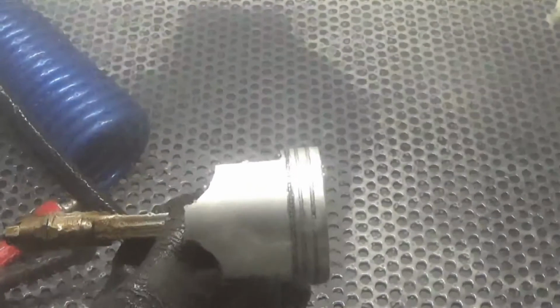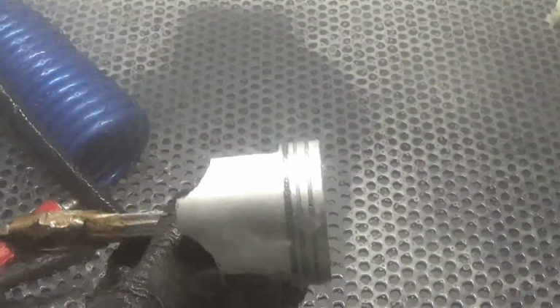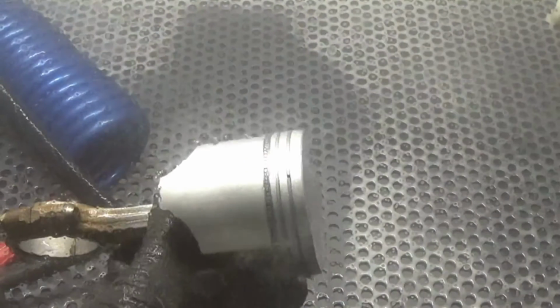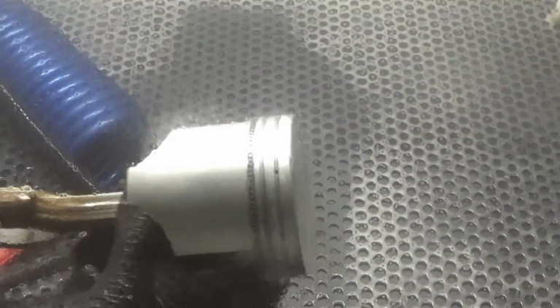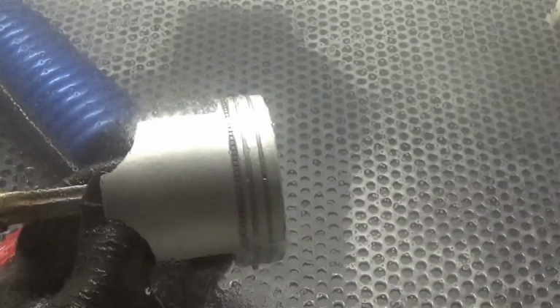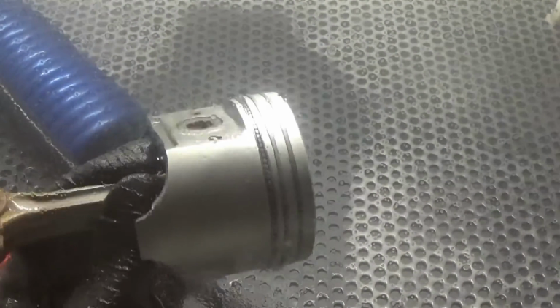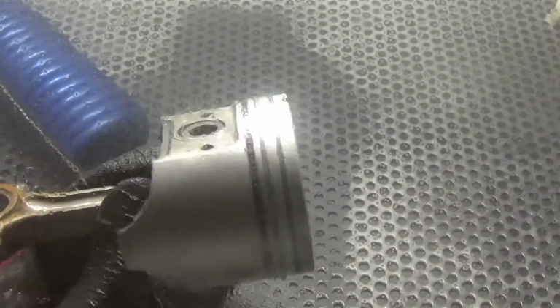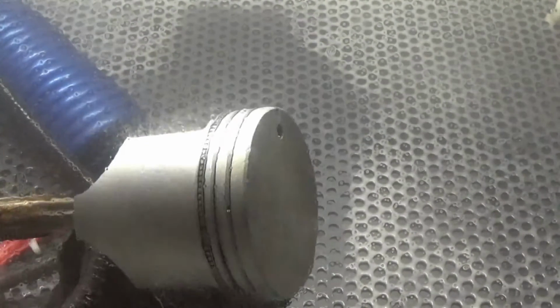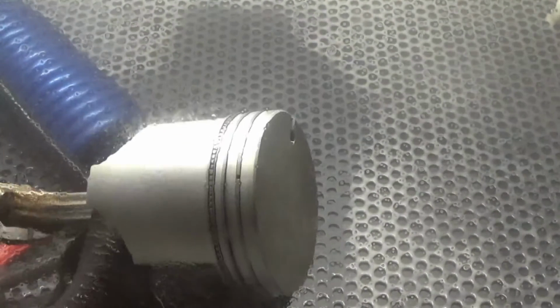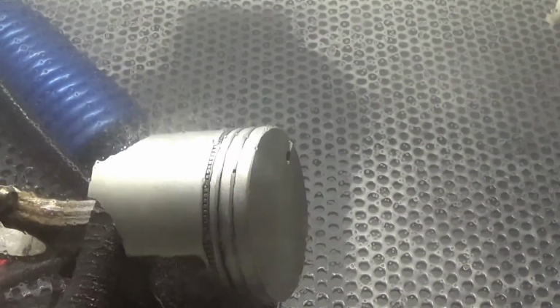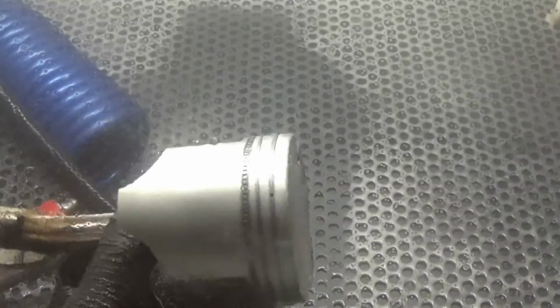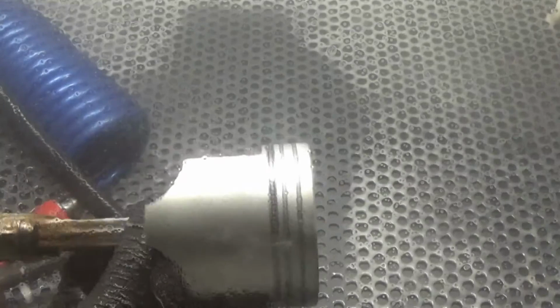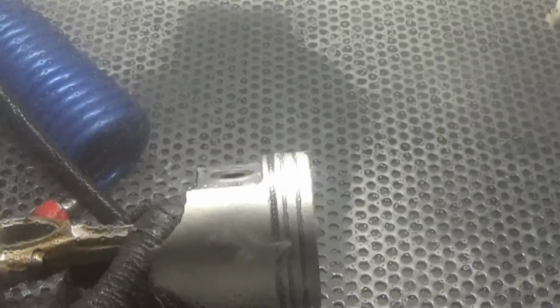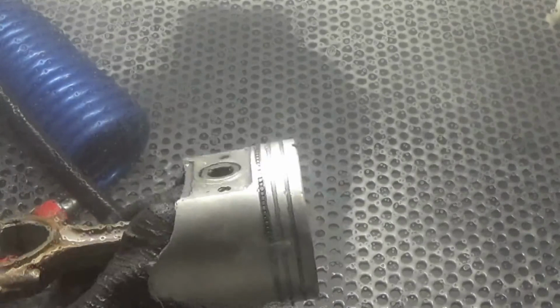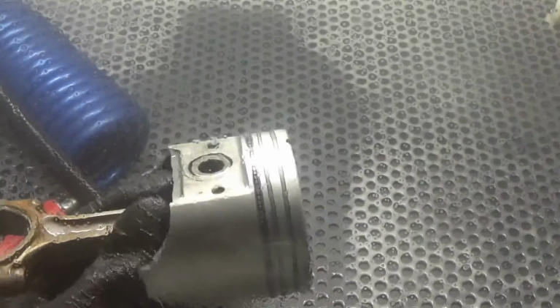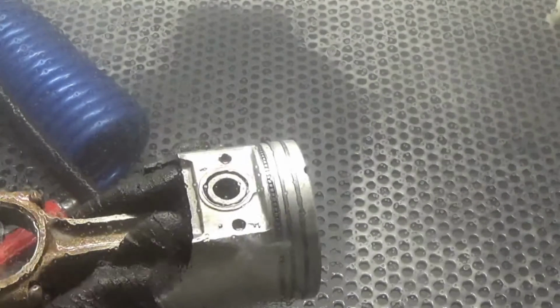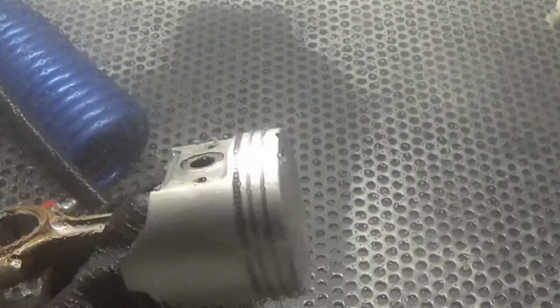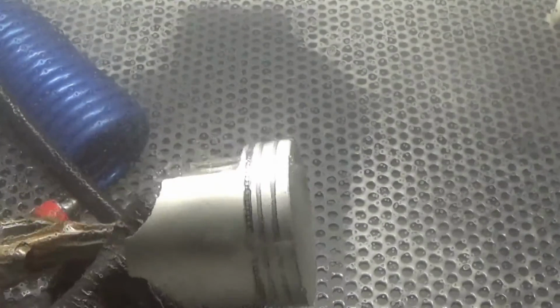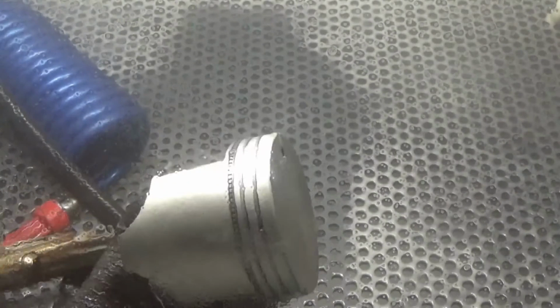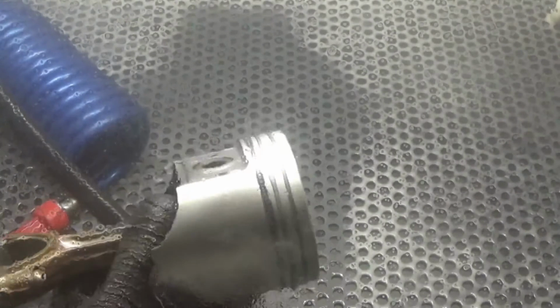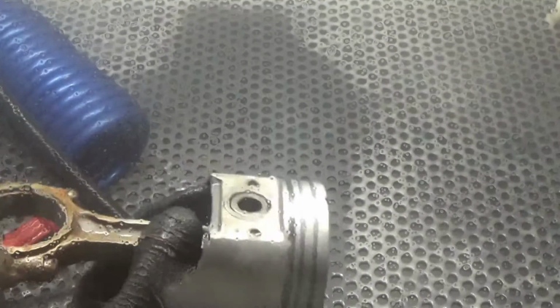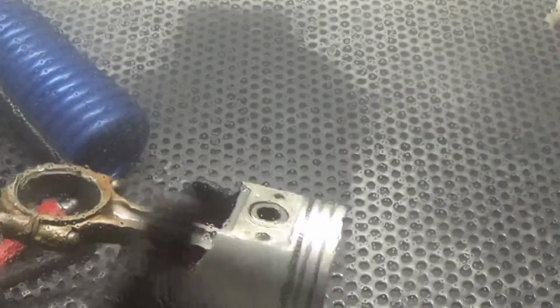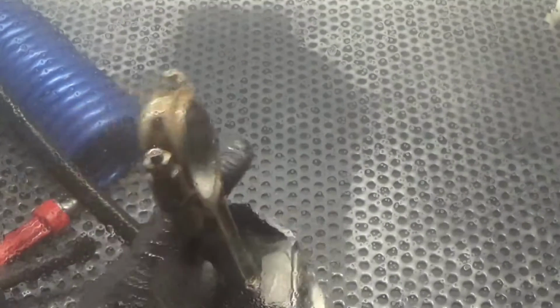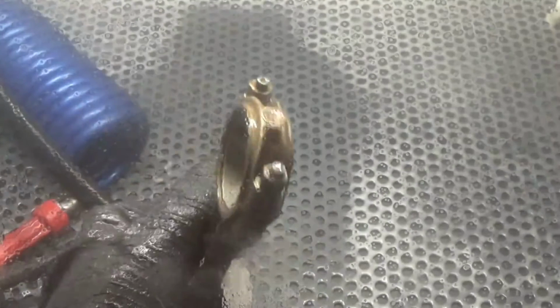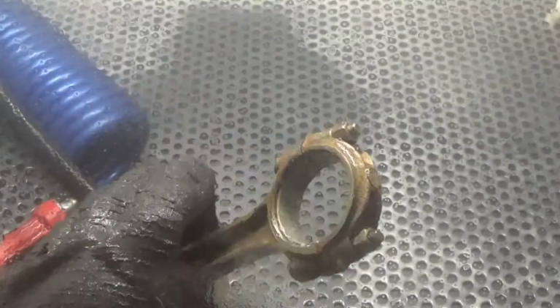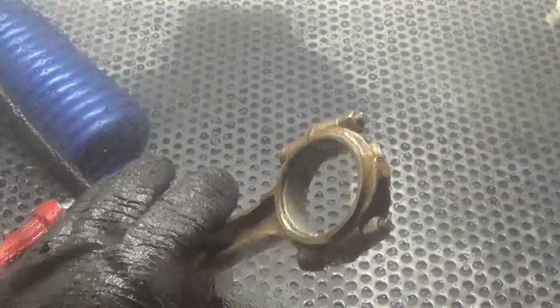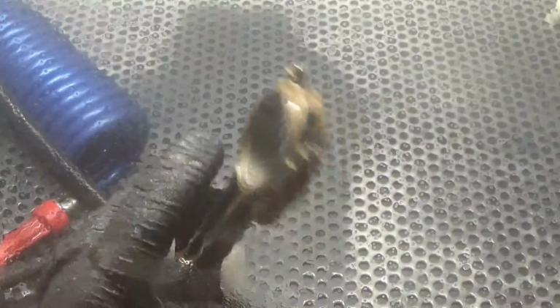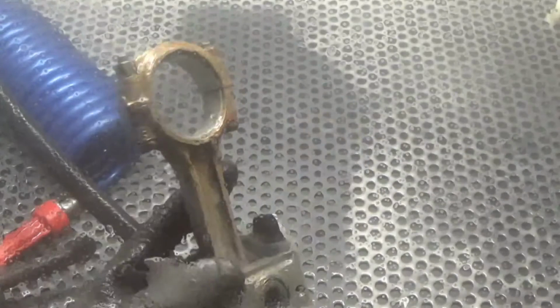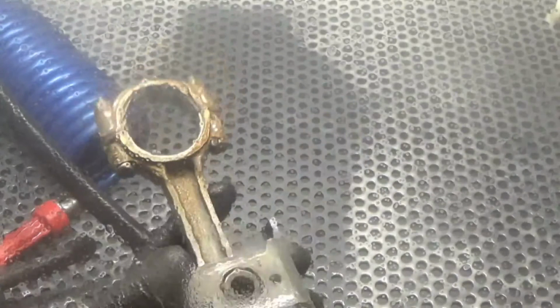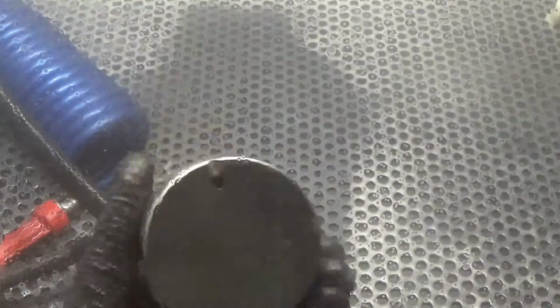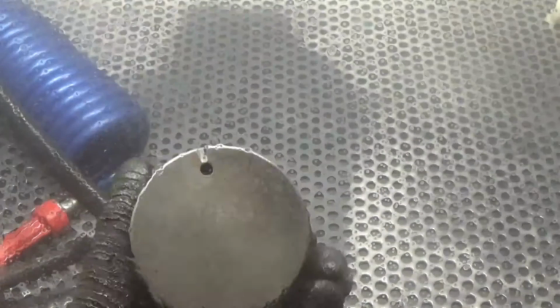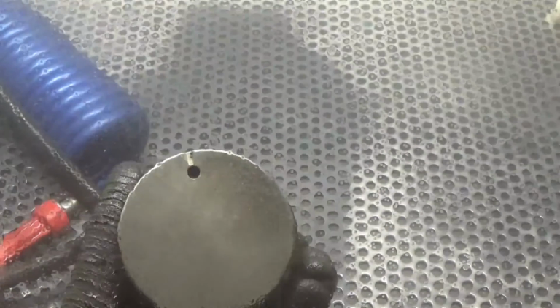That was a quick video of the skirt, and we're actually blasting over some of the seized-up rings here. Let's go ahead and move on to the rod here real quick, and then we'll move to the dome.